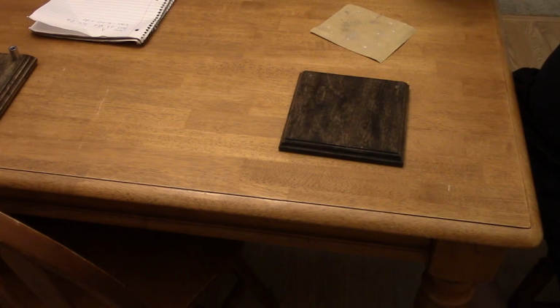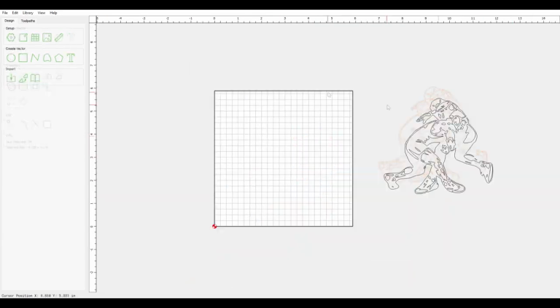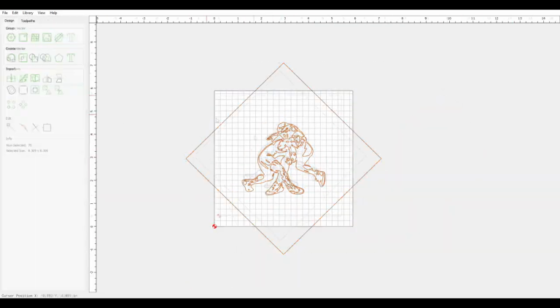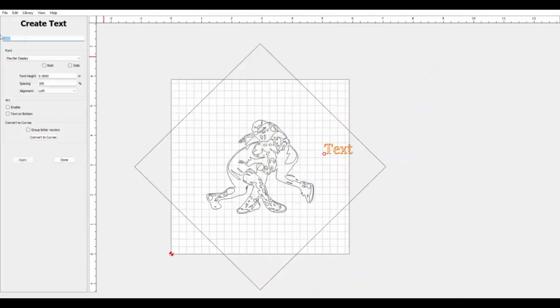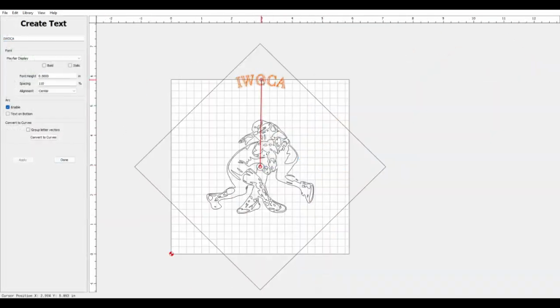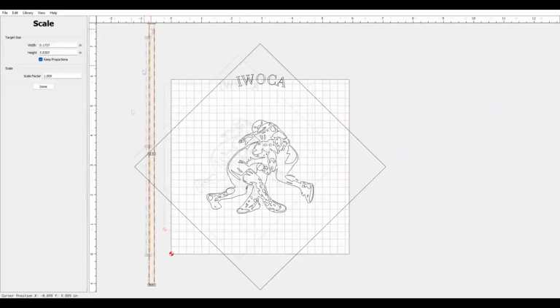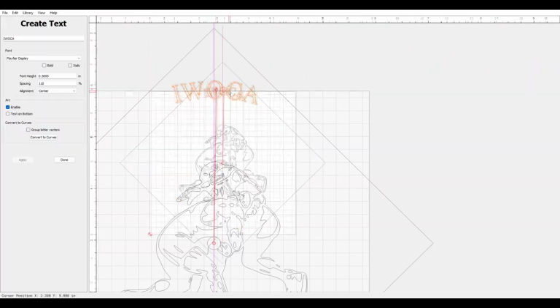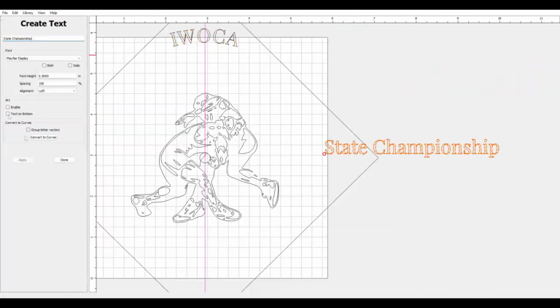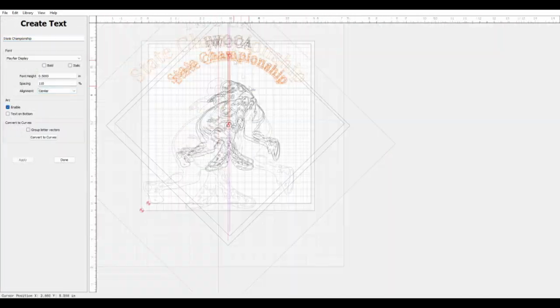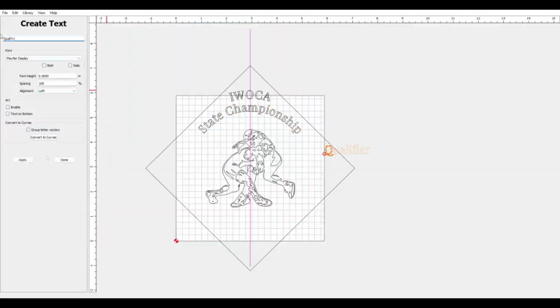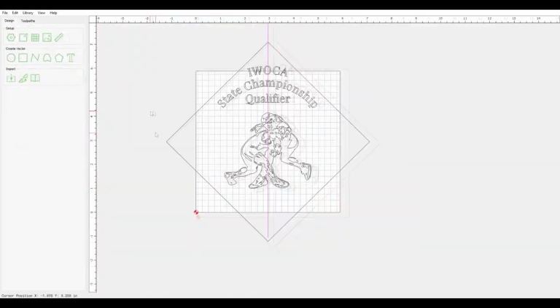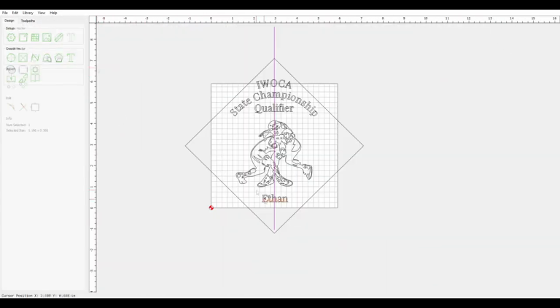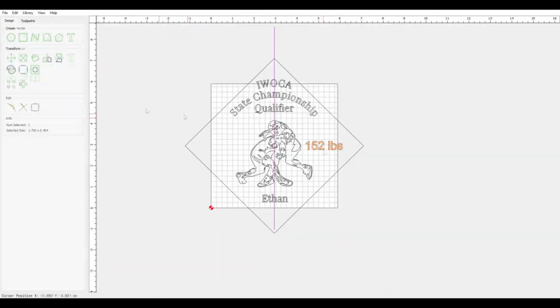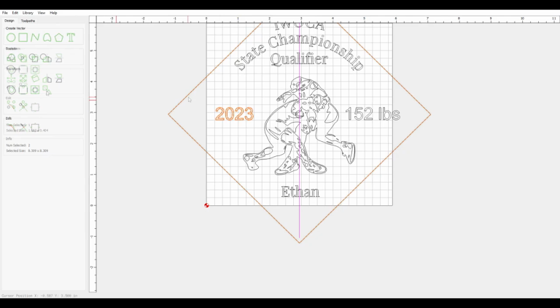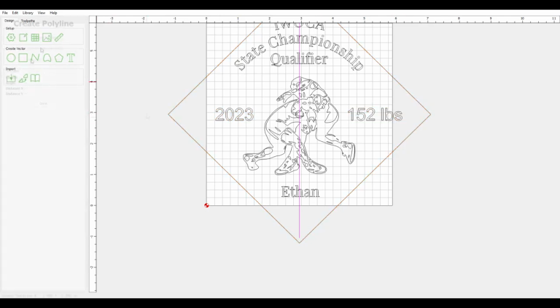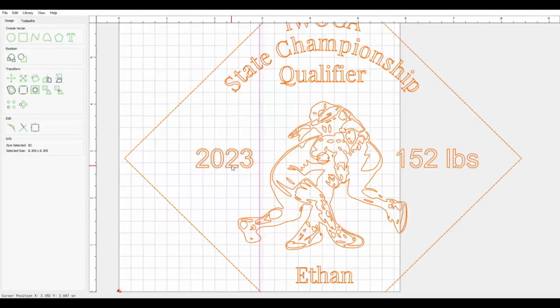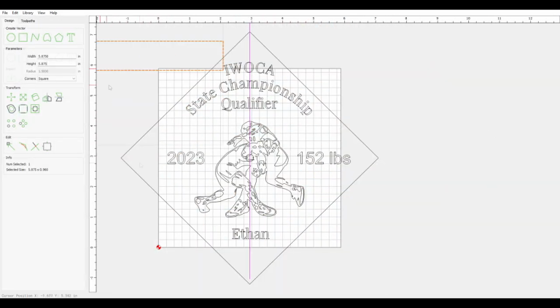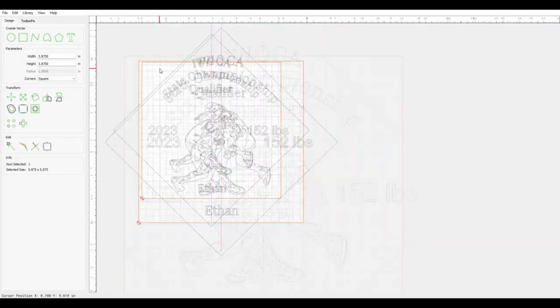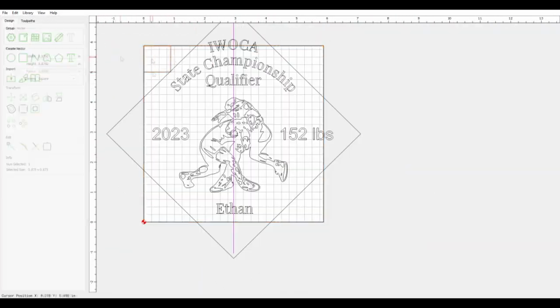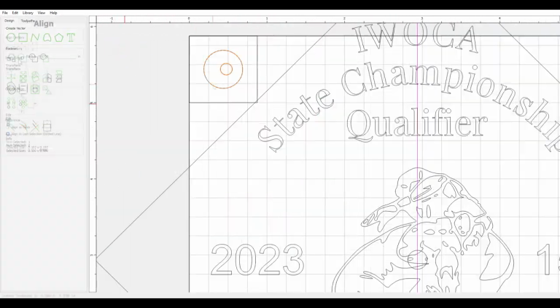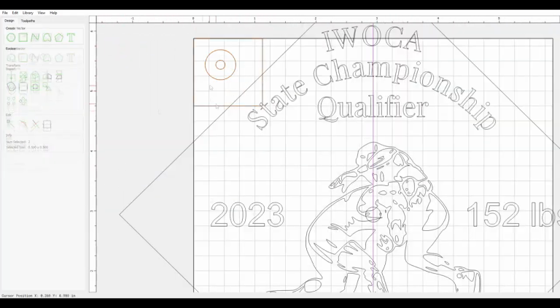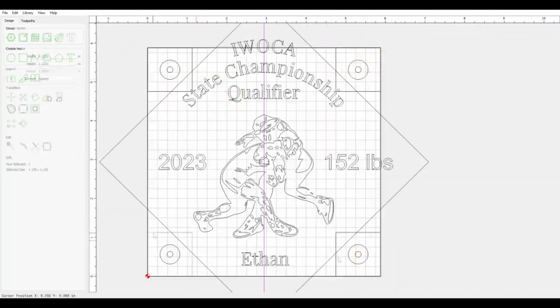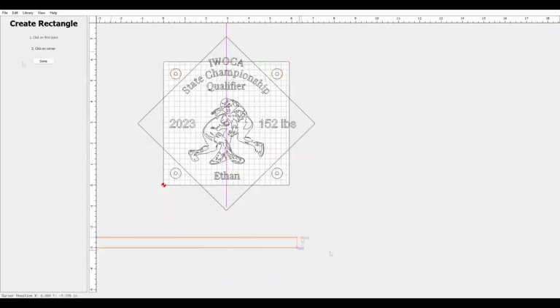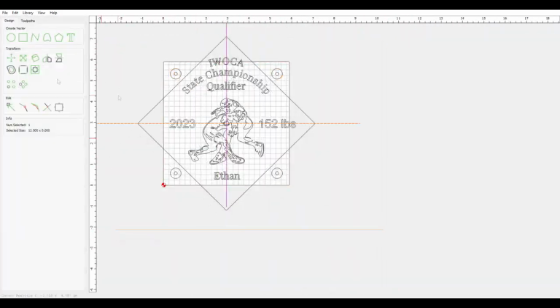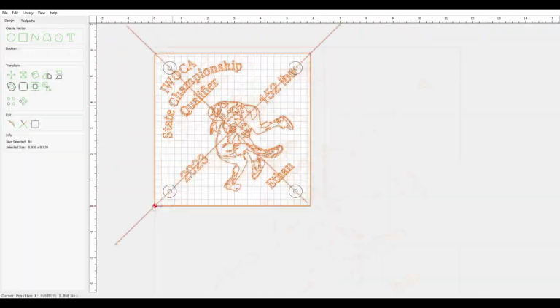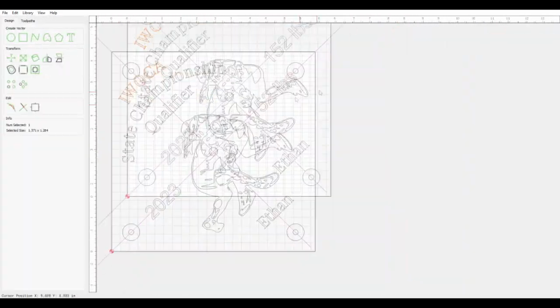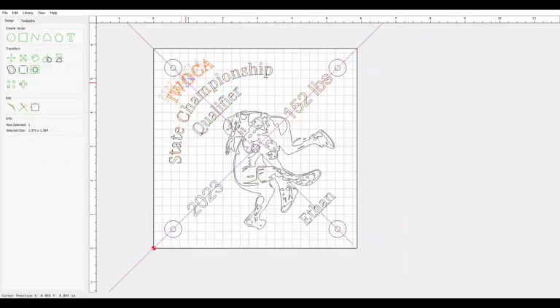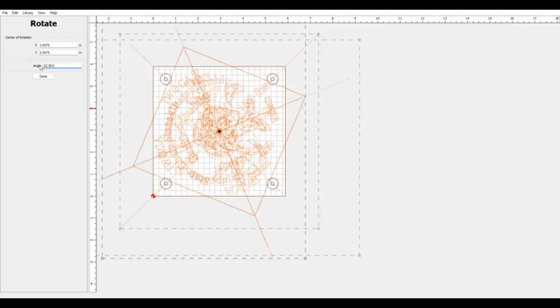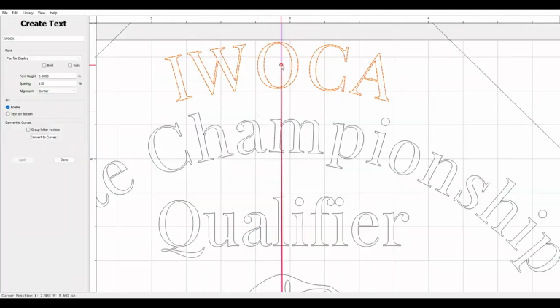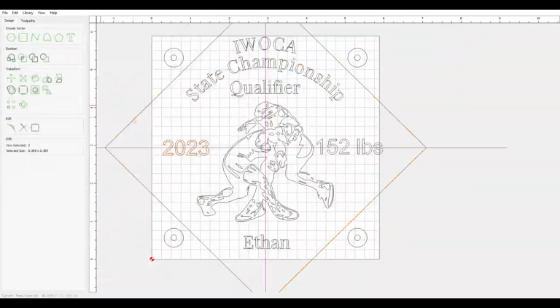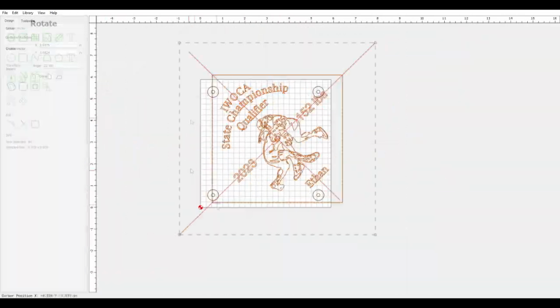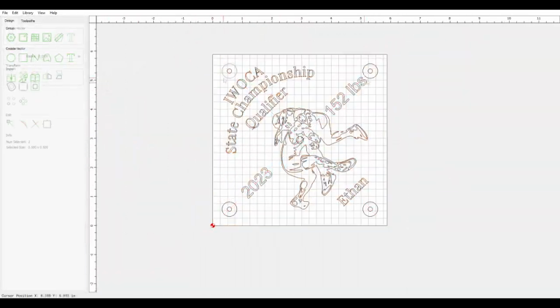I designed the engraving in Carbide Create software. I've sped it up here; however, I have included a link in the description to a slower and more descriptive version of how I did this.